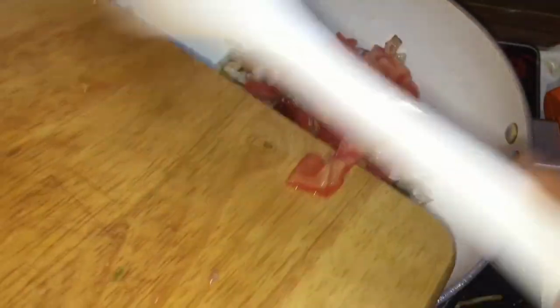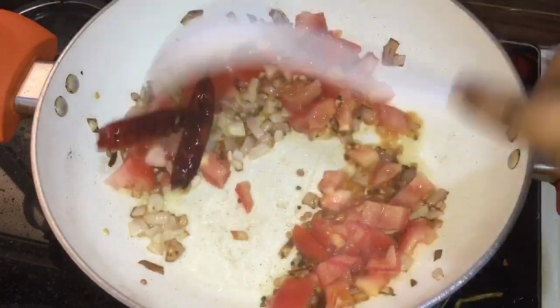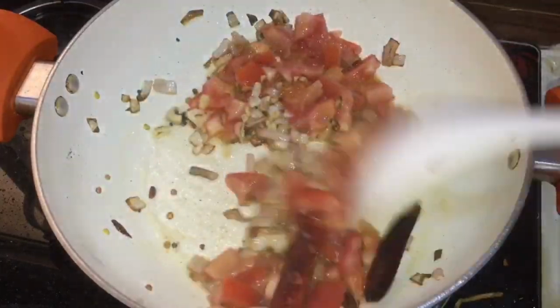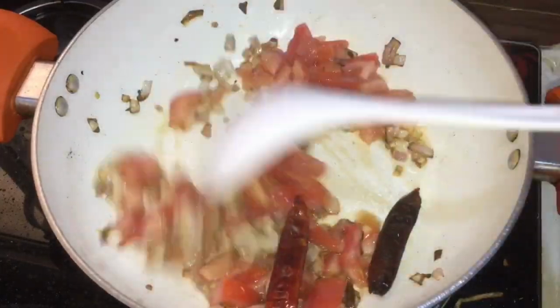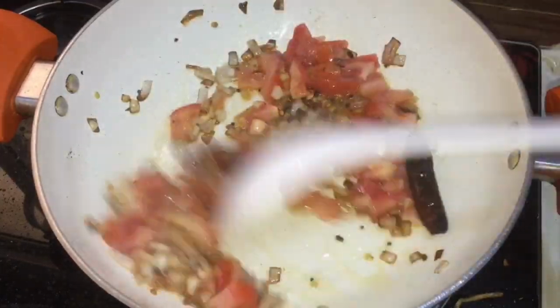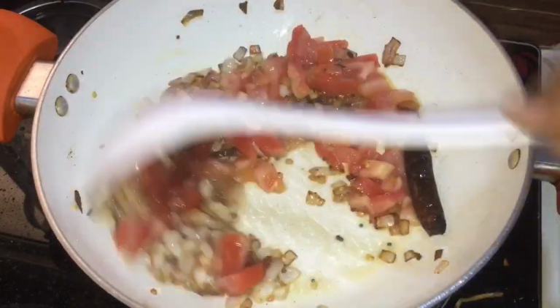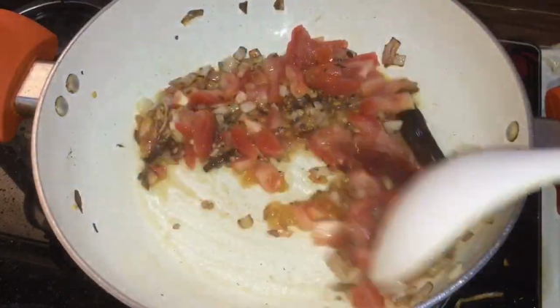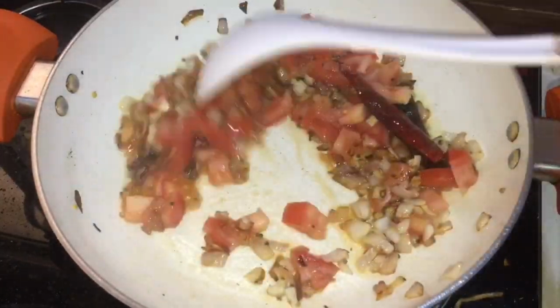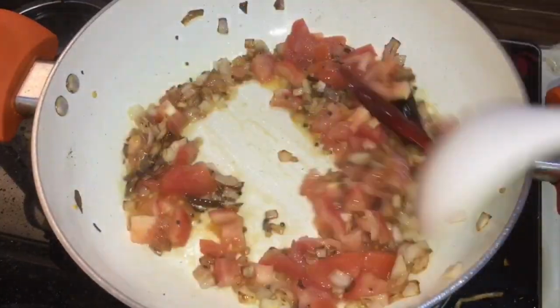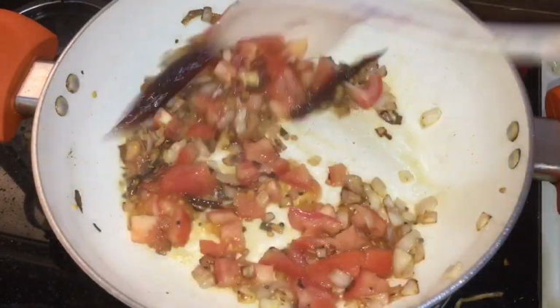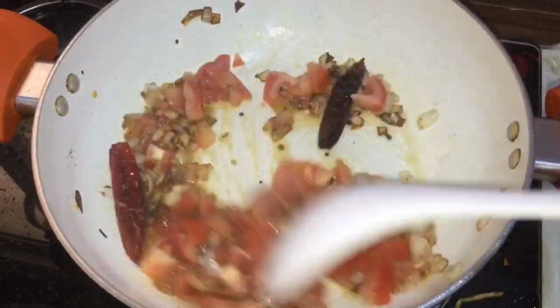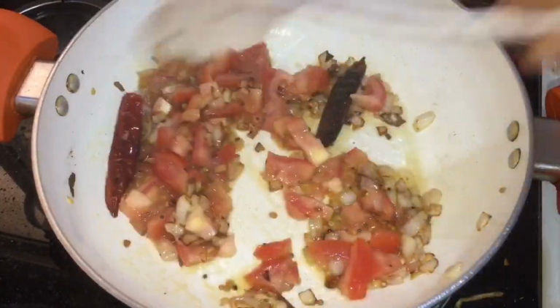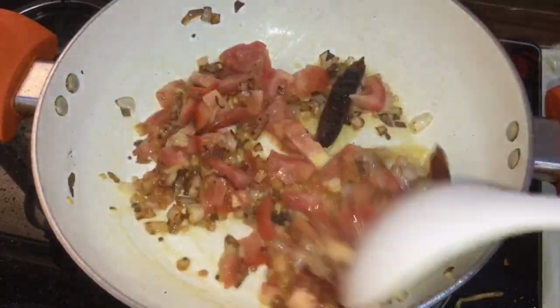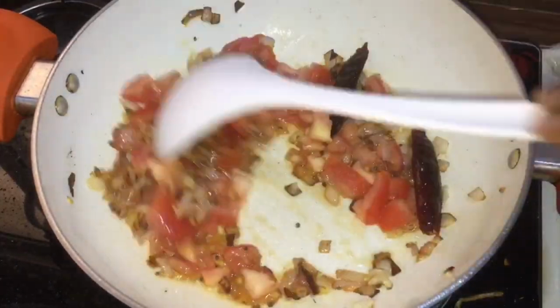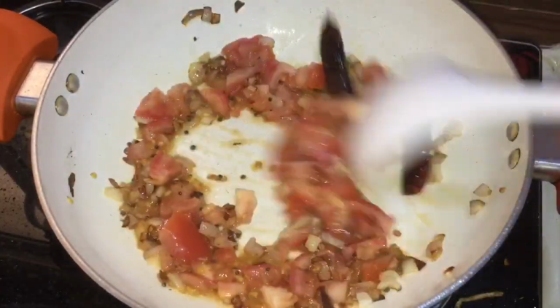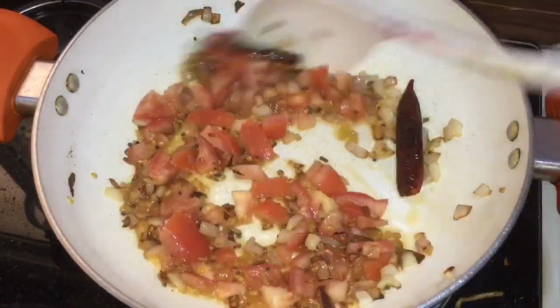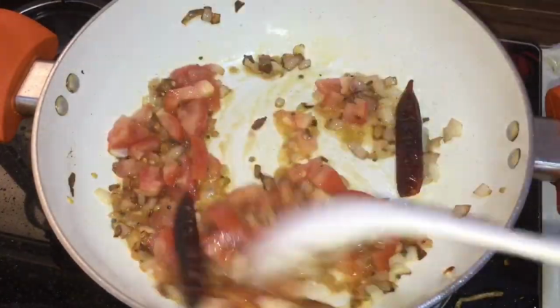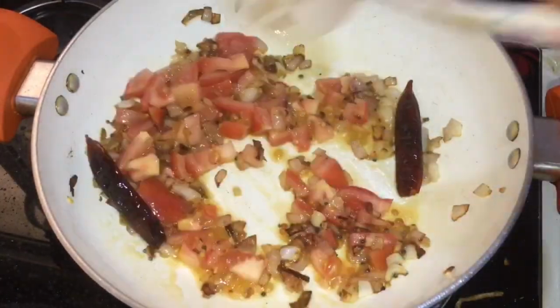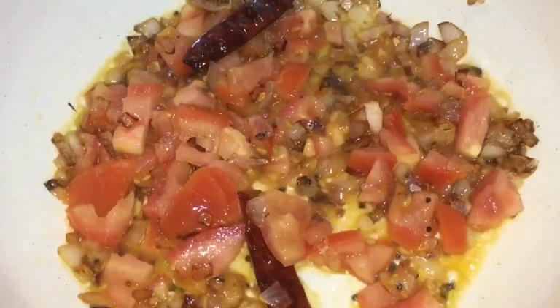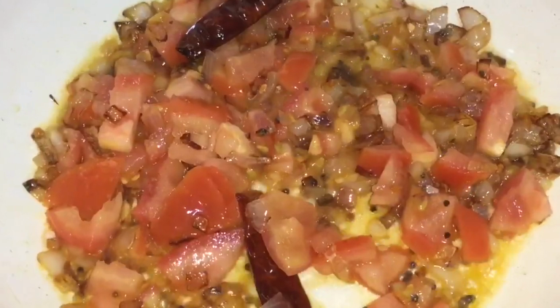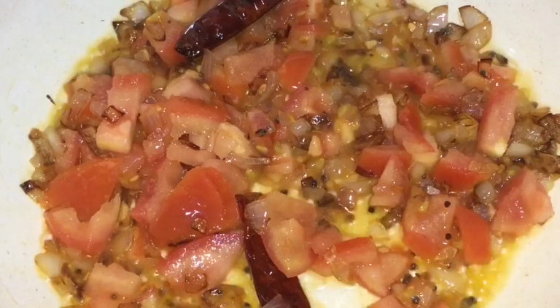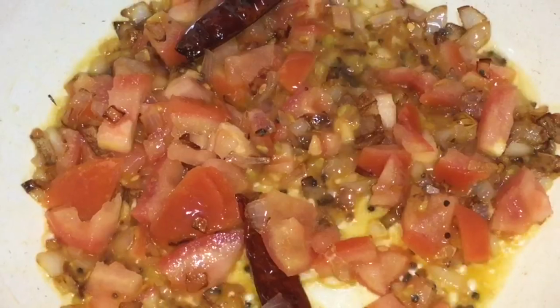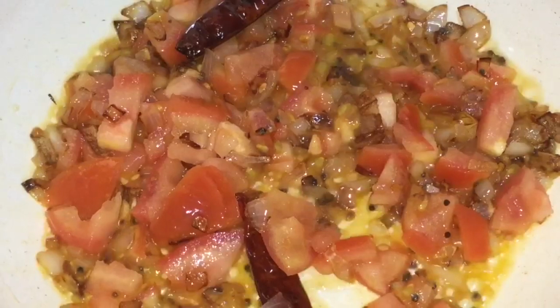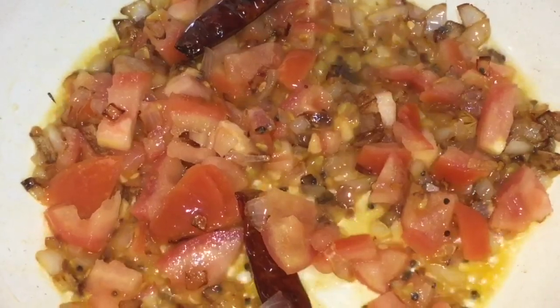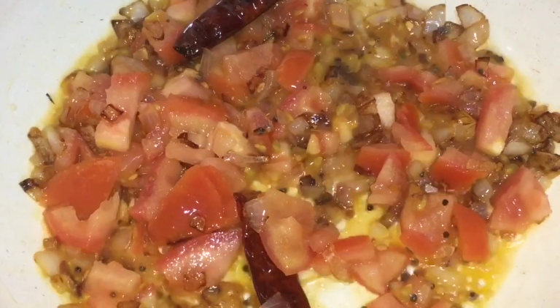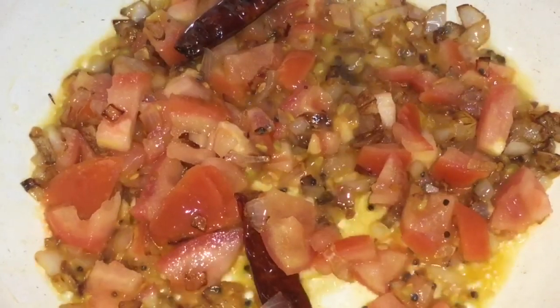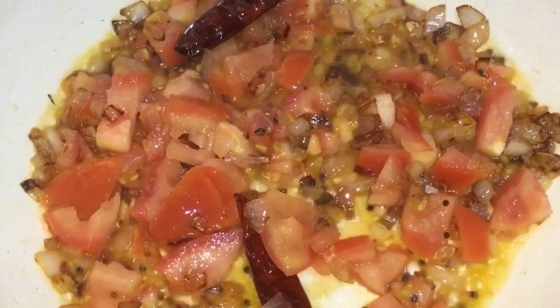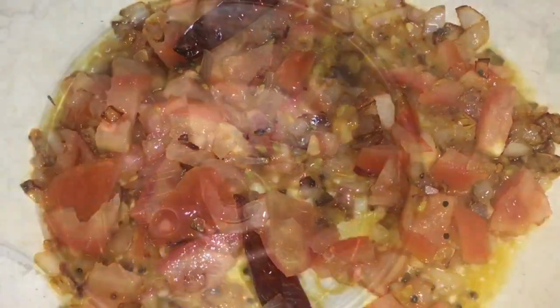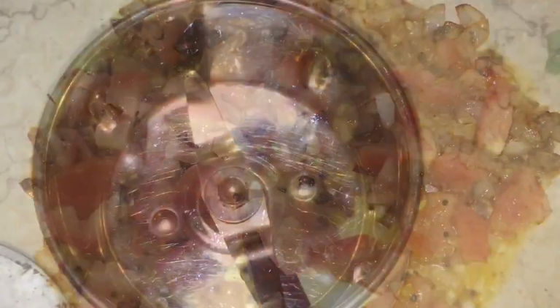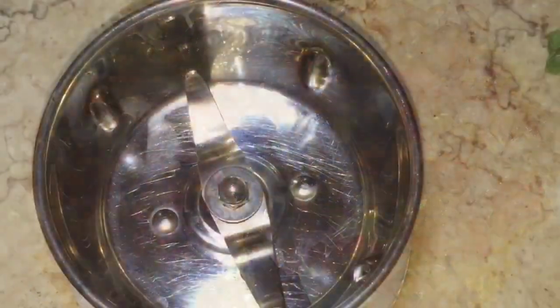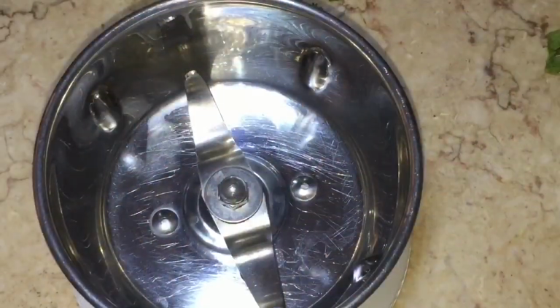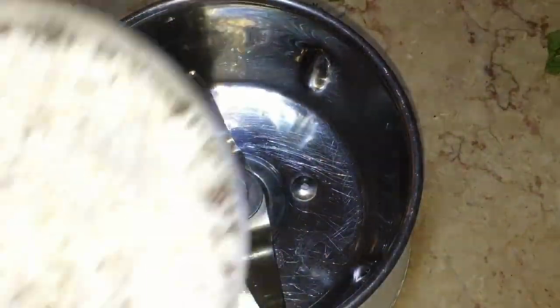After the onion is cooked, add the chopped tomatoes and cook until the tomatoes get mashed well.